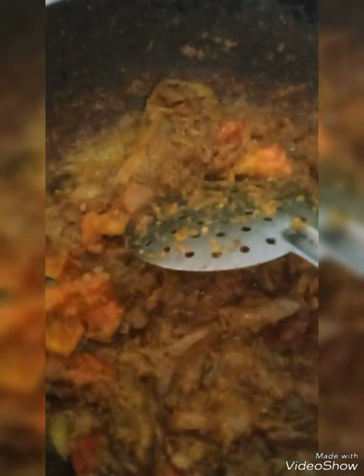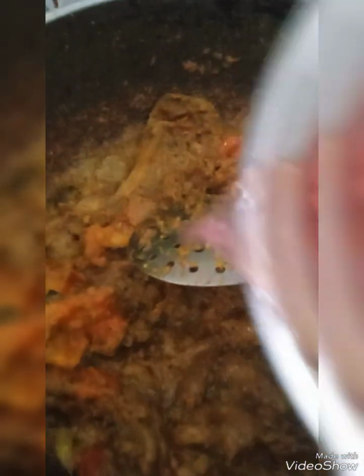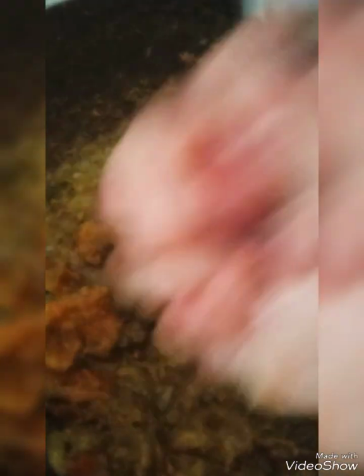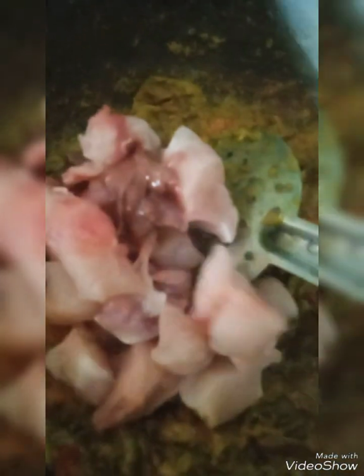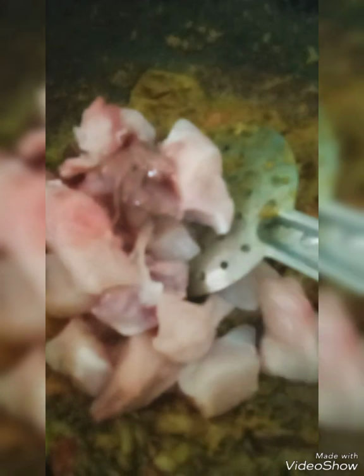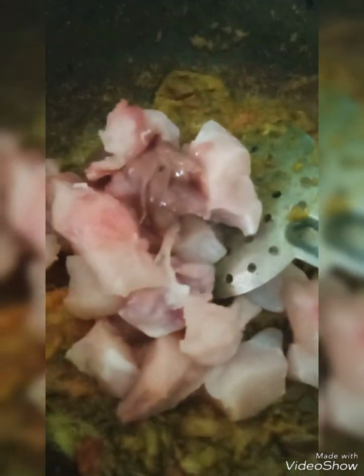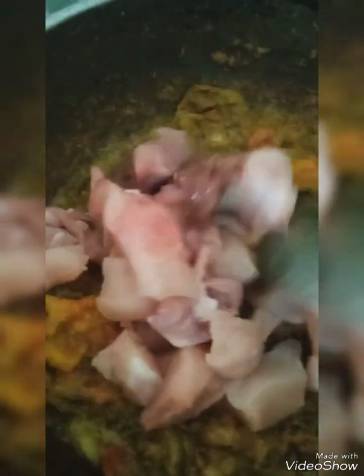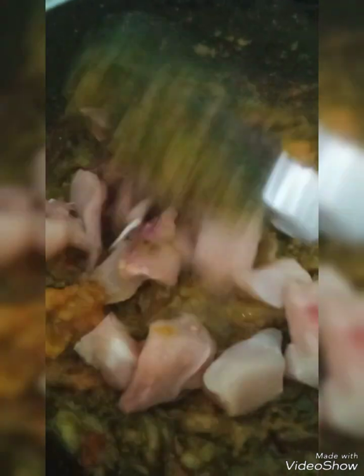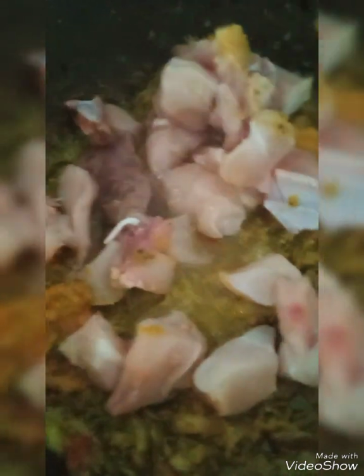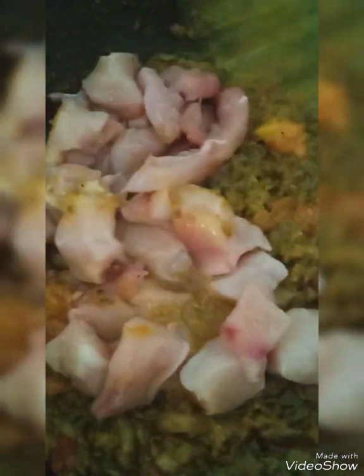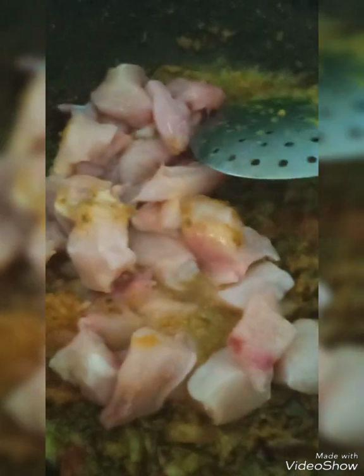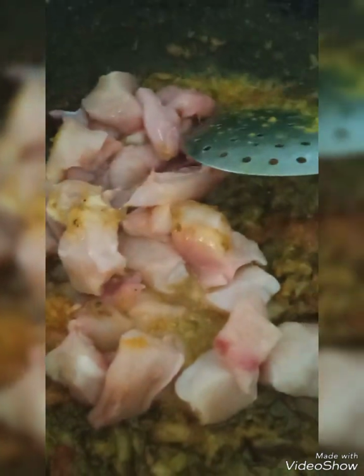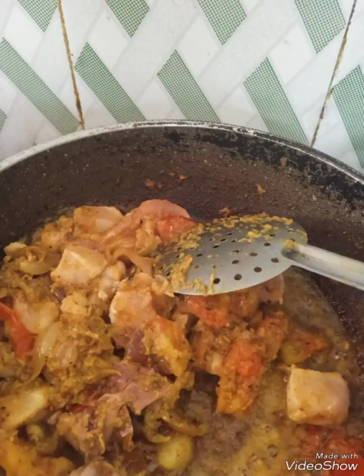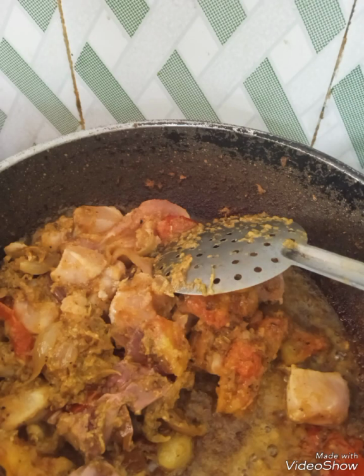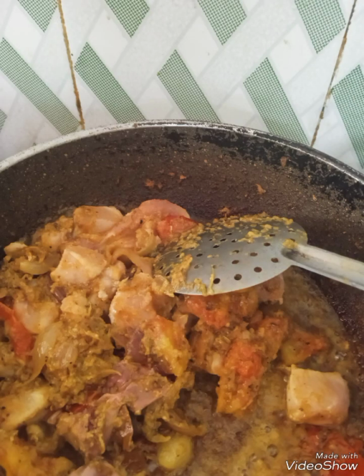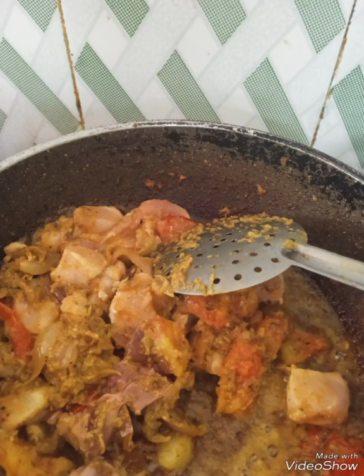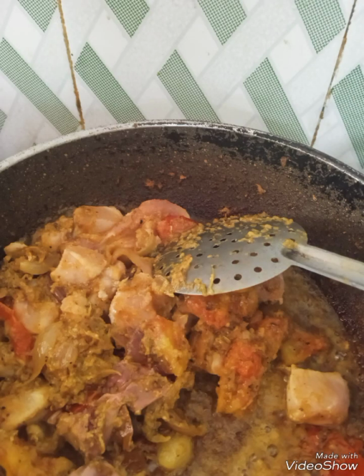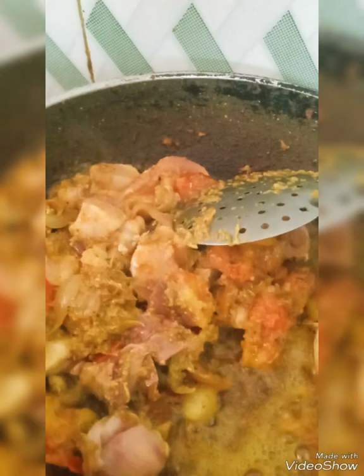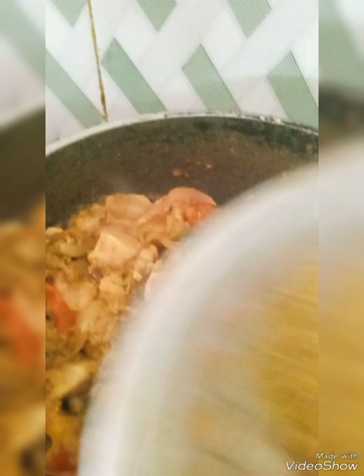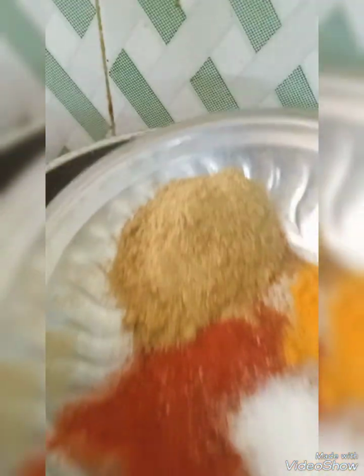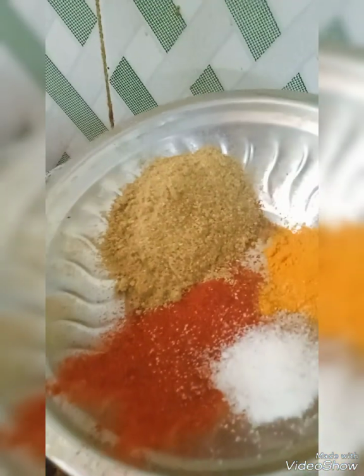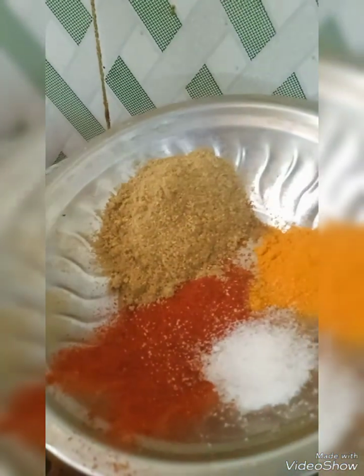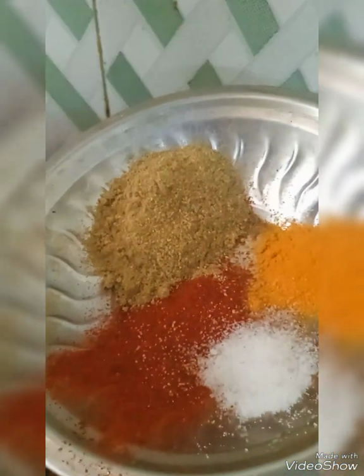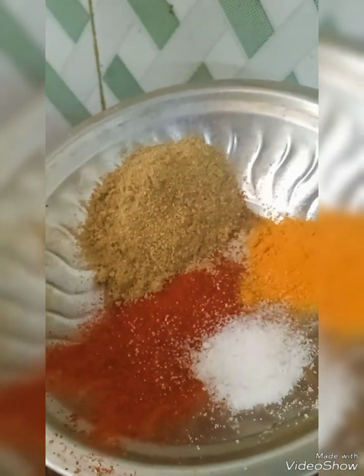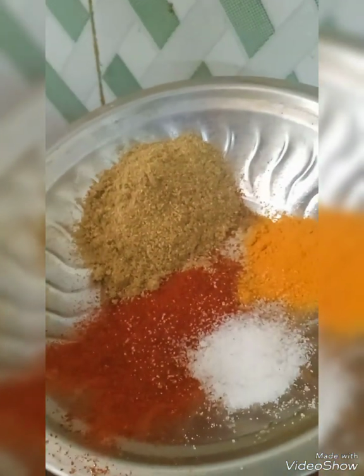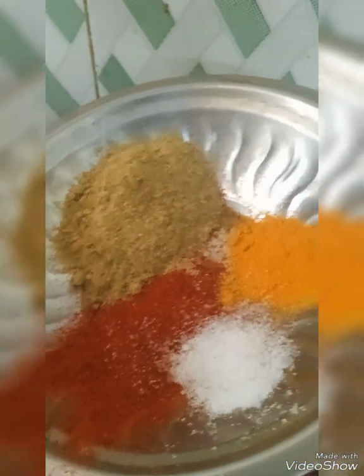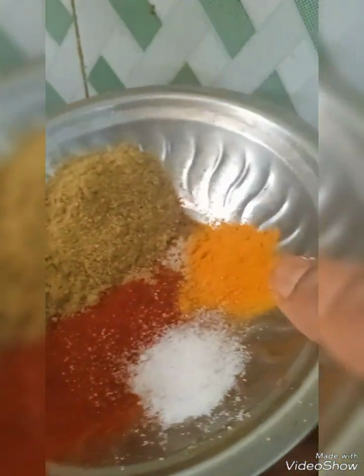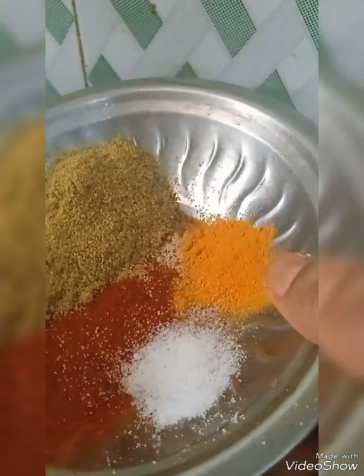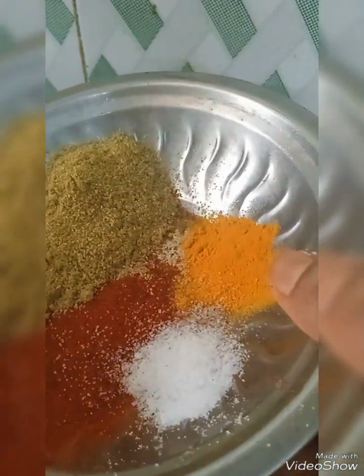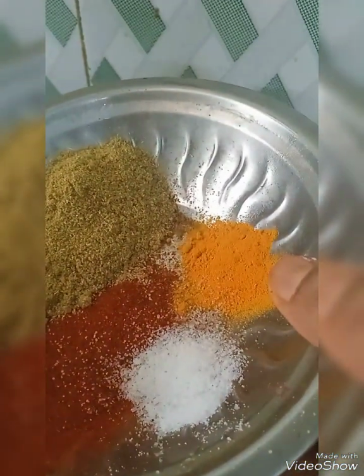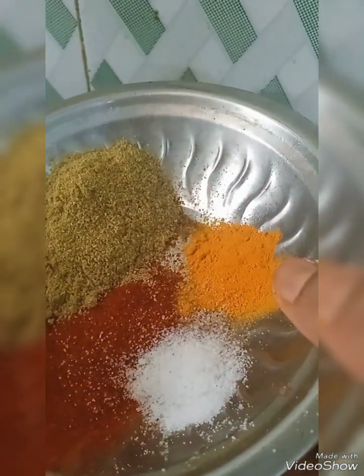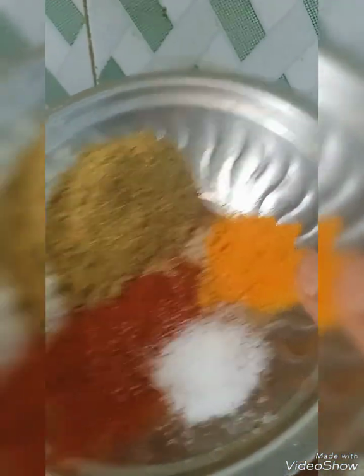Now going to put the chicken. In it I am going to put dhania powder, chili powder, turmeric powder, and salt.